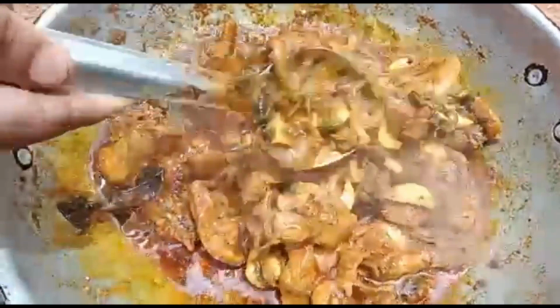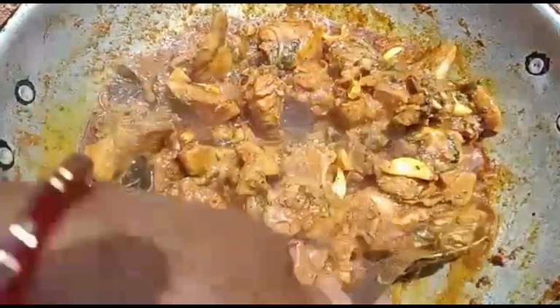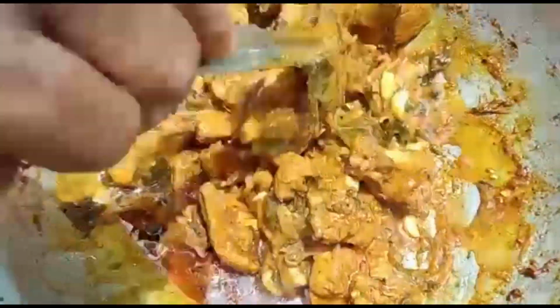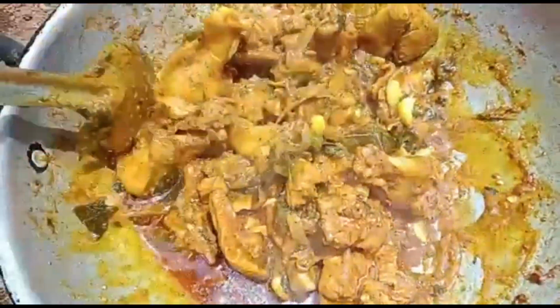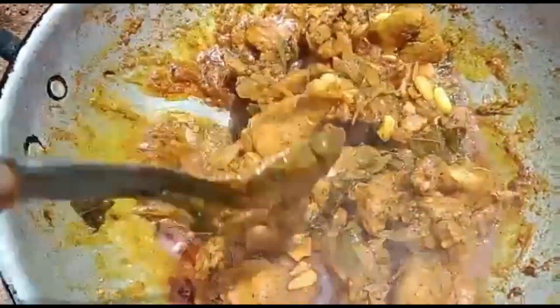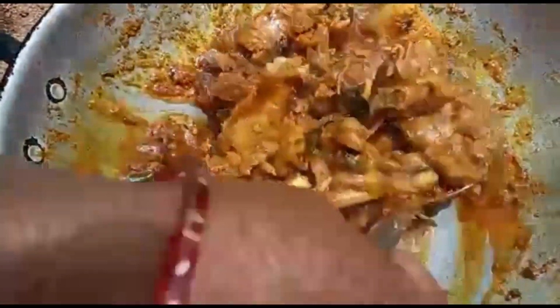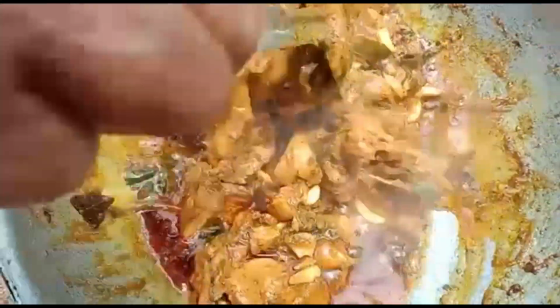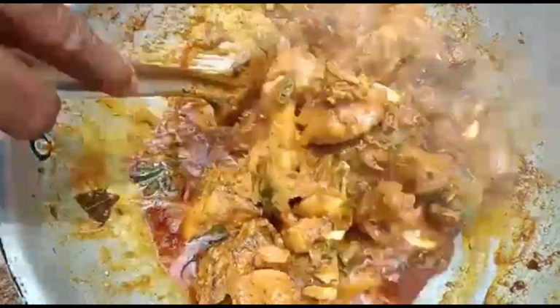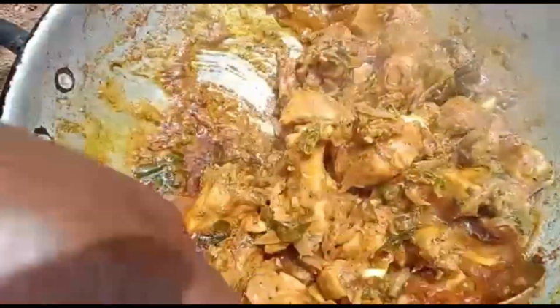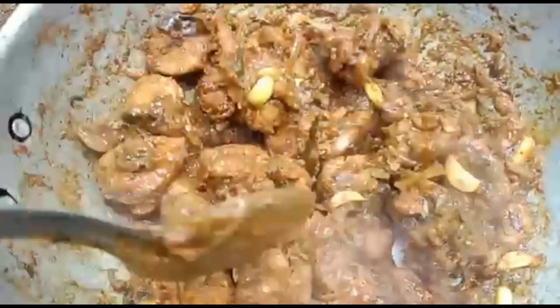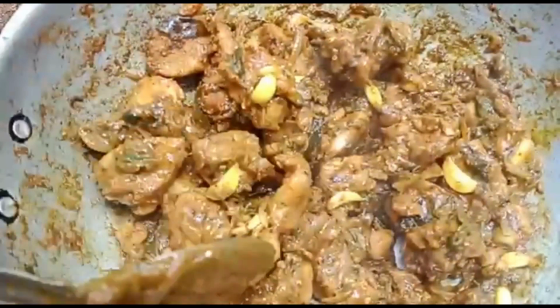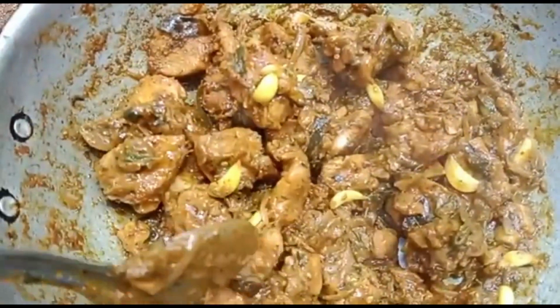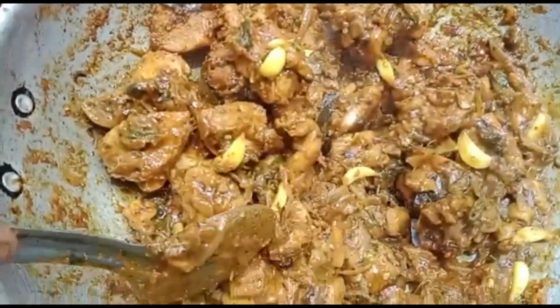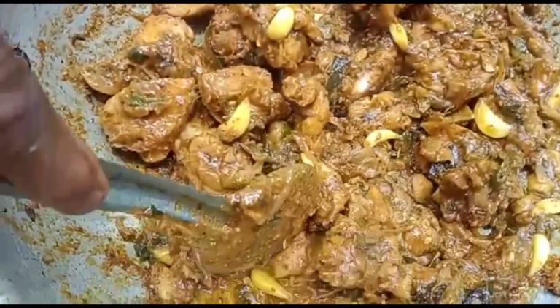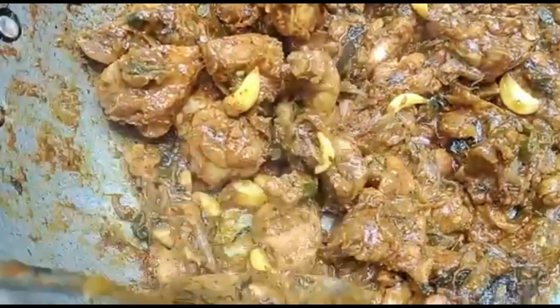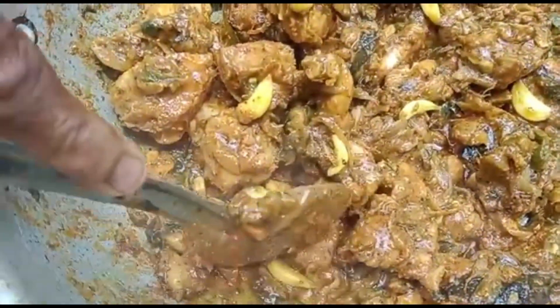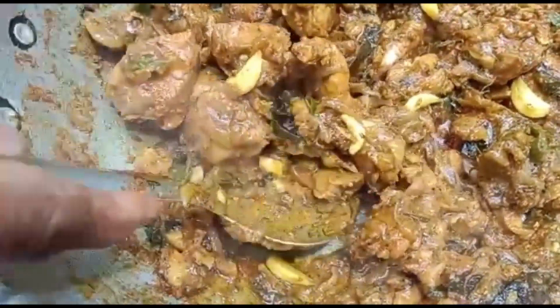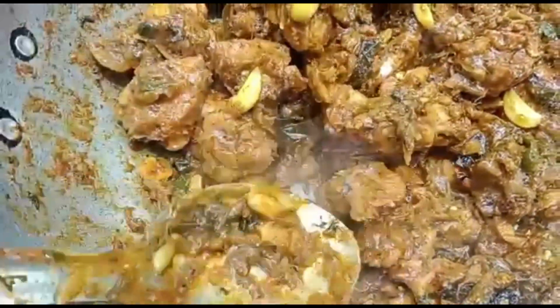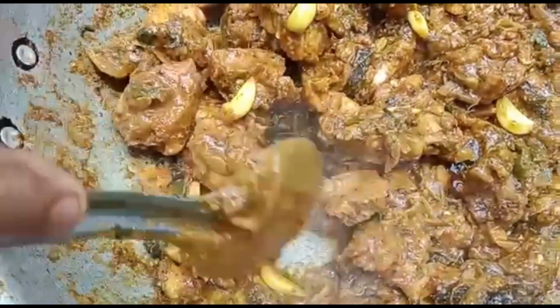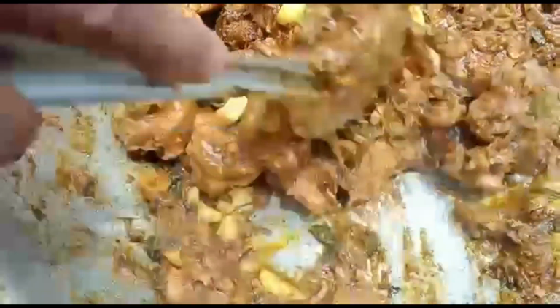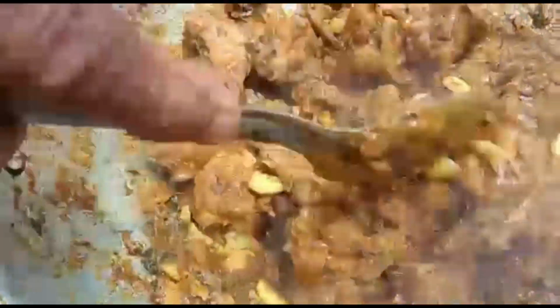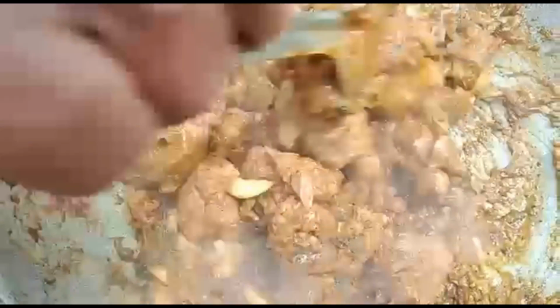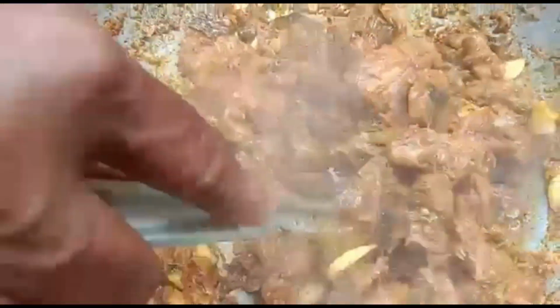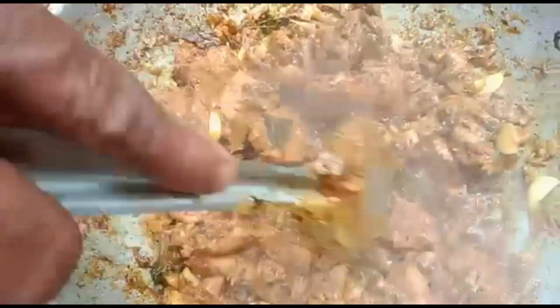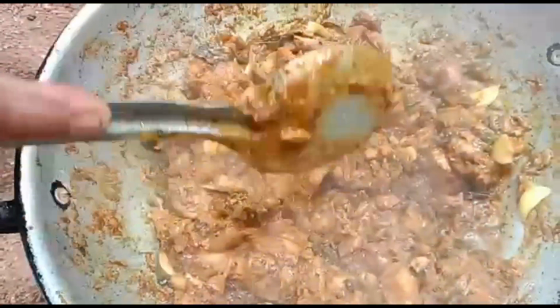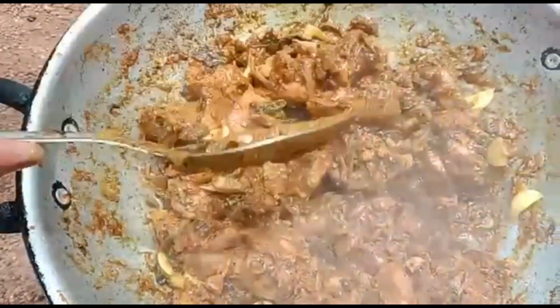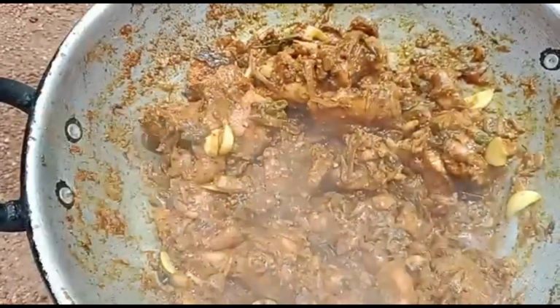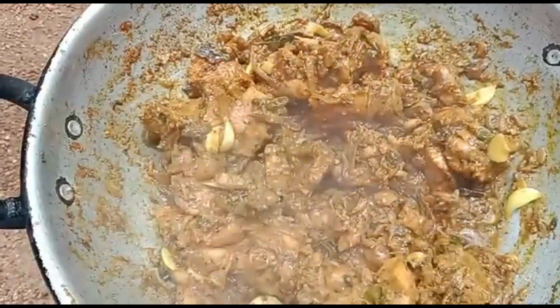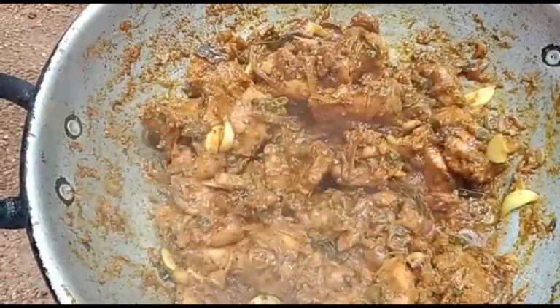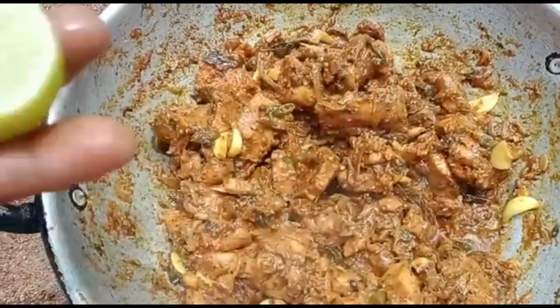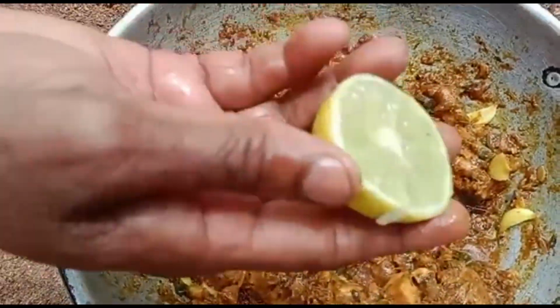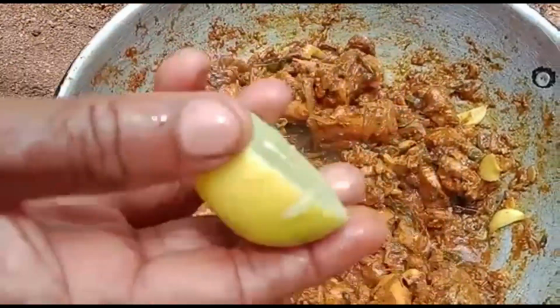Now let's put the beef in the water. Put the chicken in the middle.